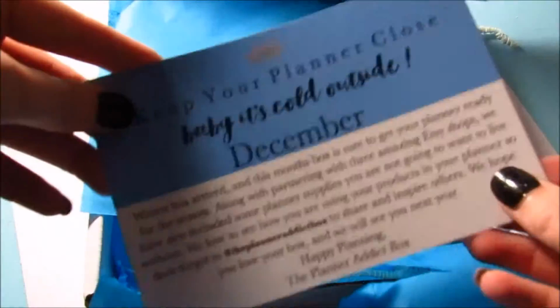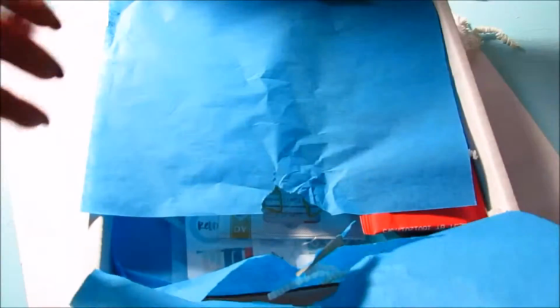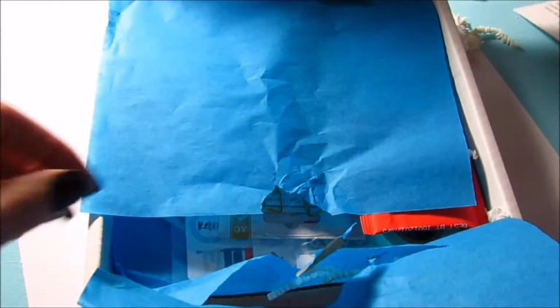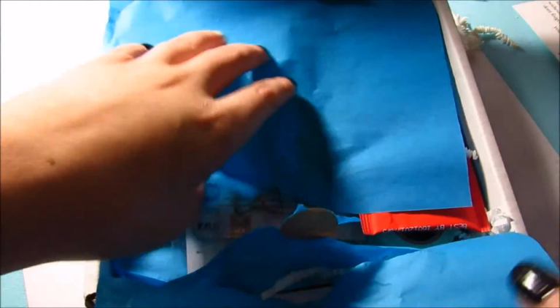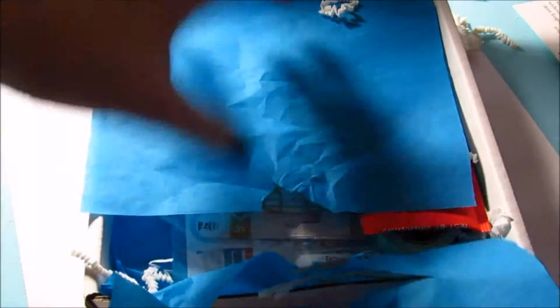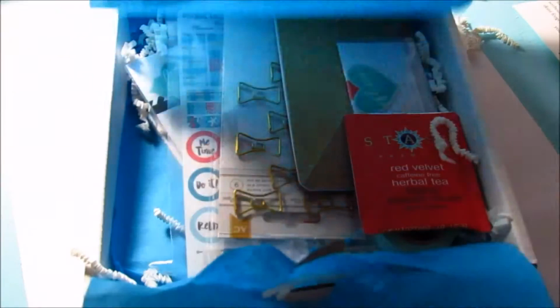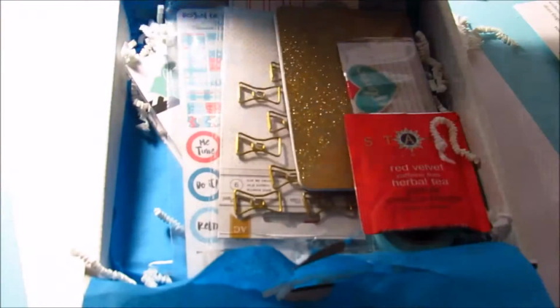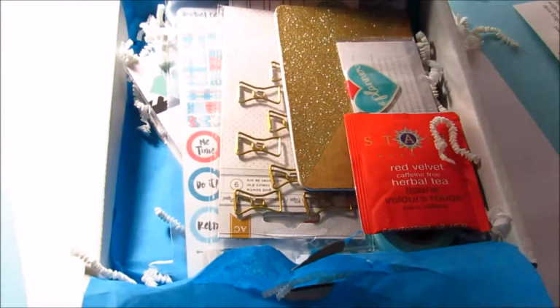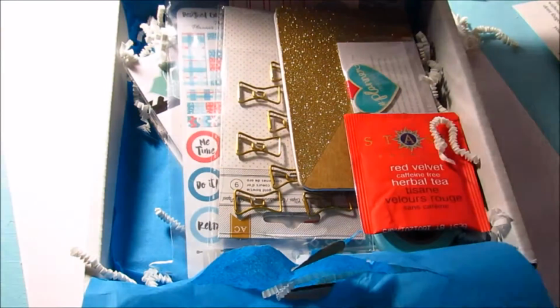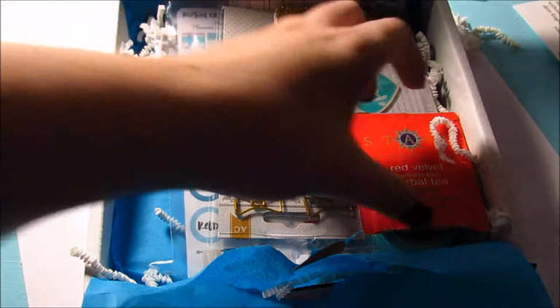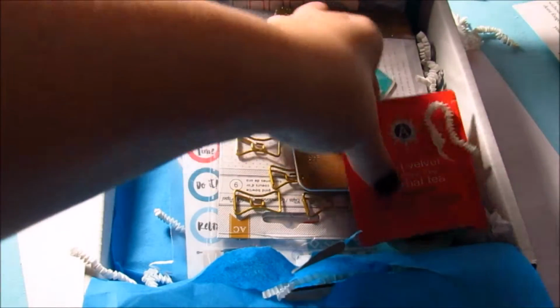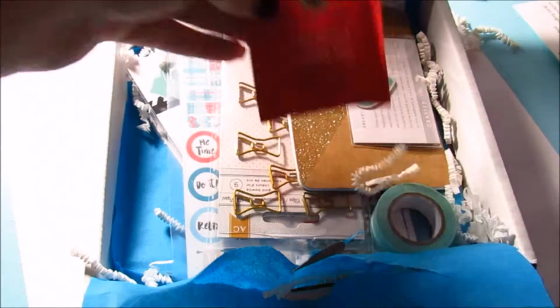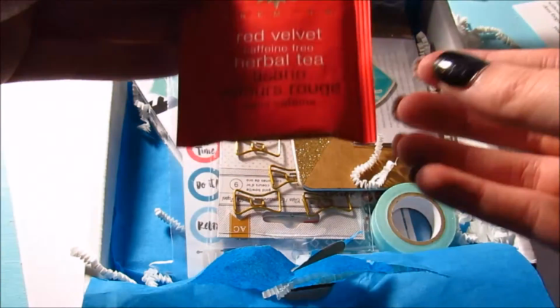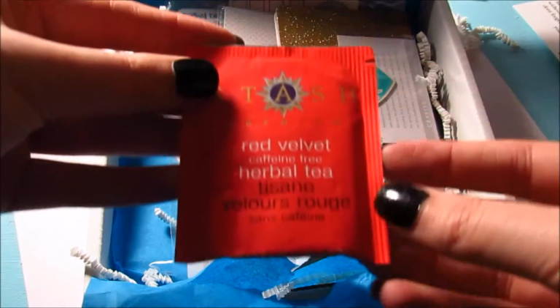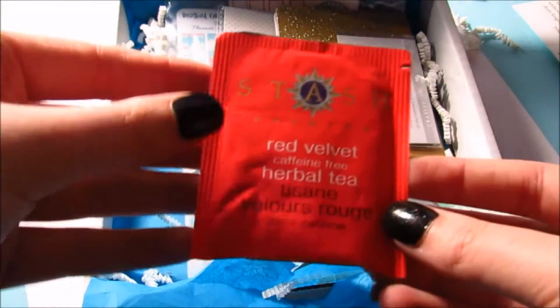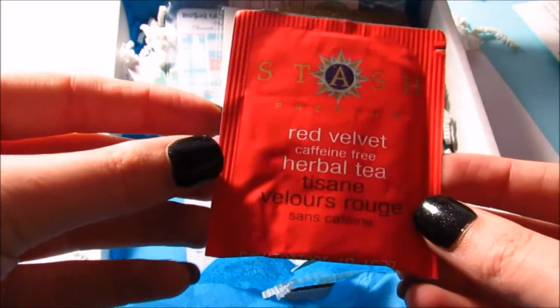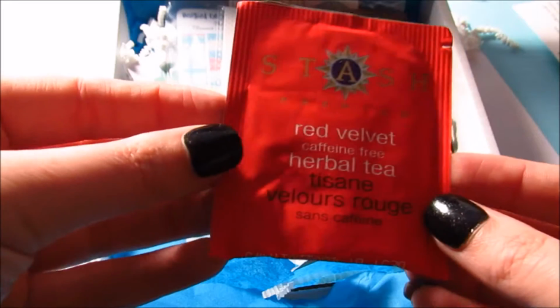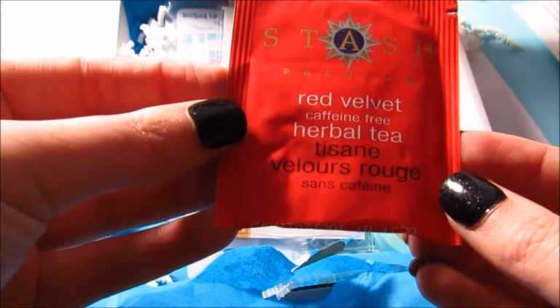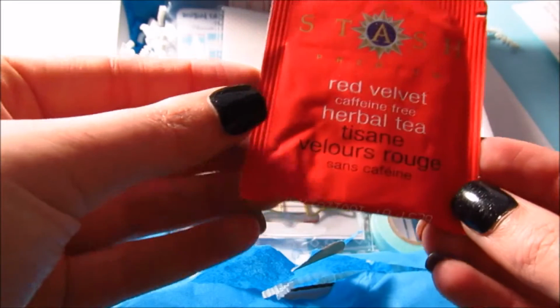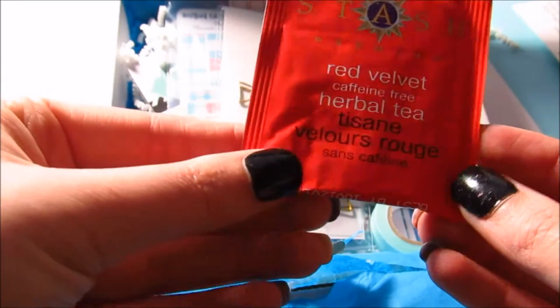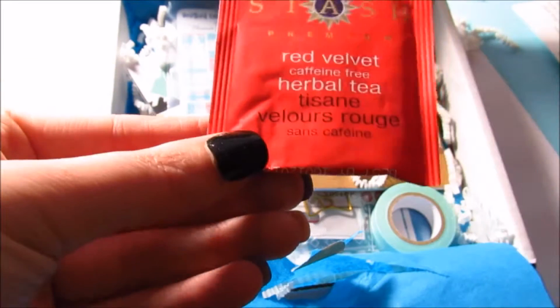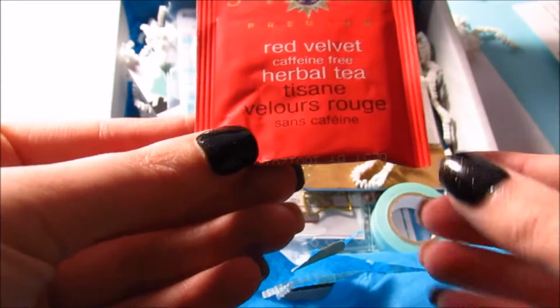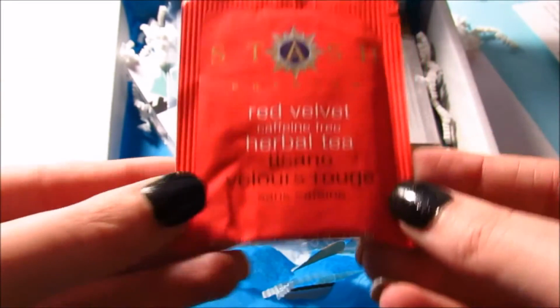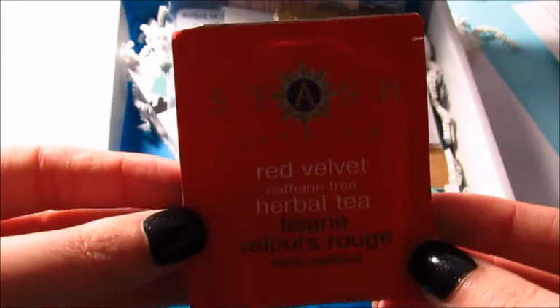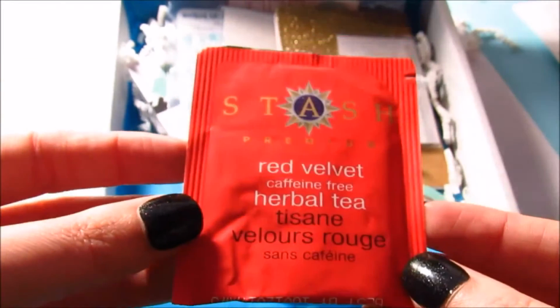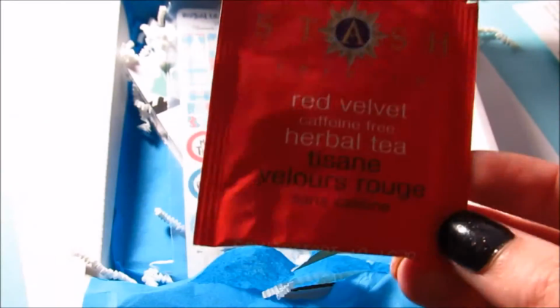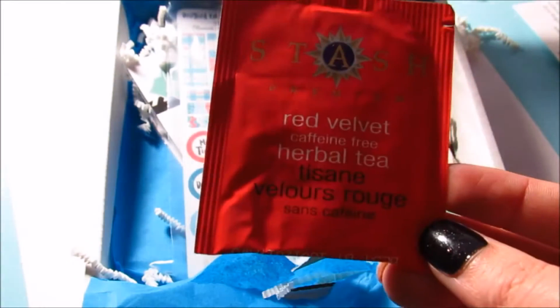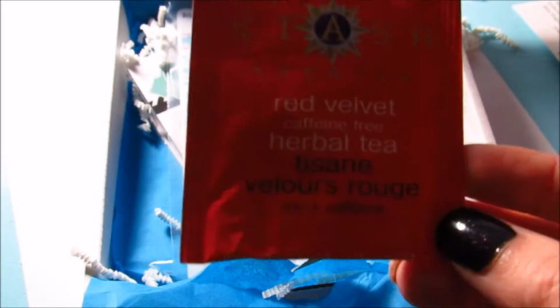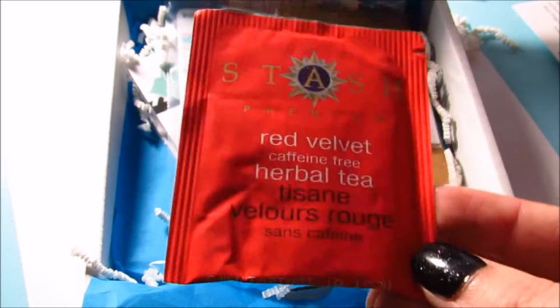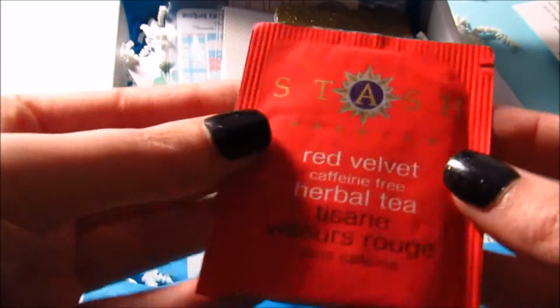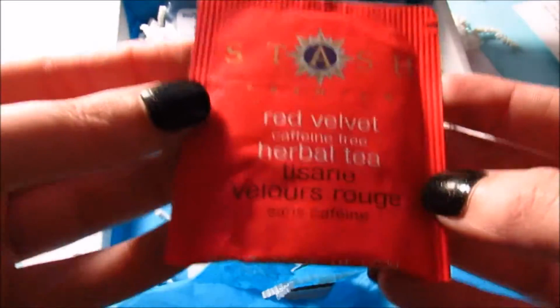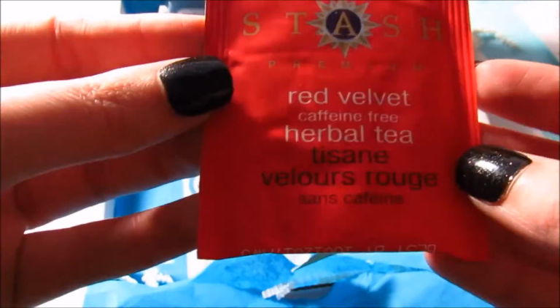The first thing I see is really, really cool — this is a red velvet caffeine-free herbal tea, and I am obsessed with red velvet, so I think I will definitely be trying this probably tonight.